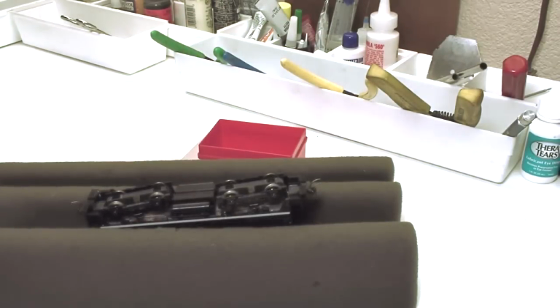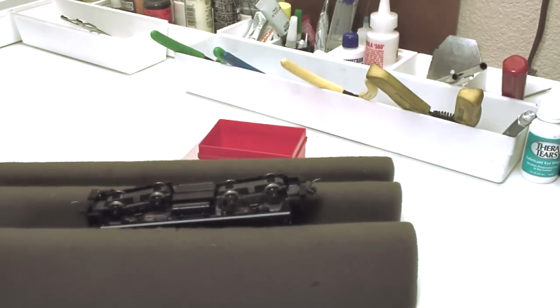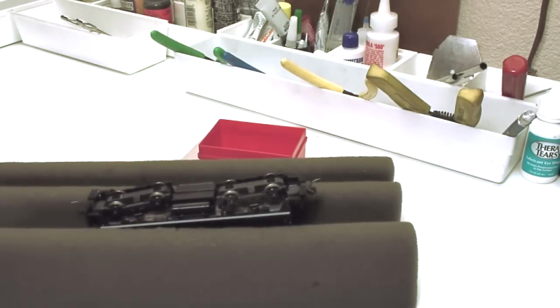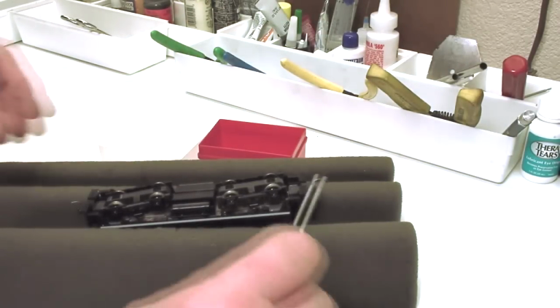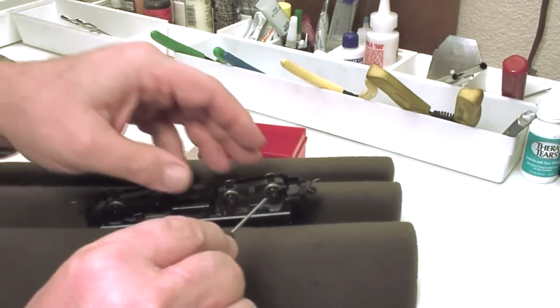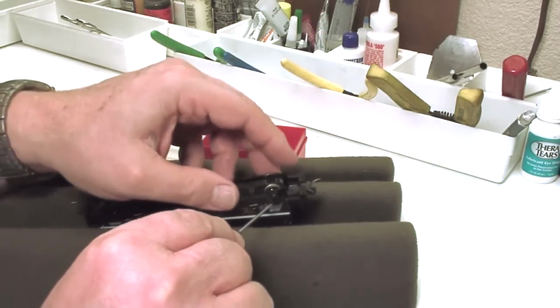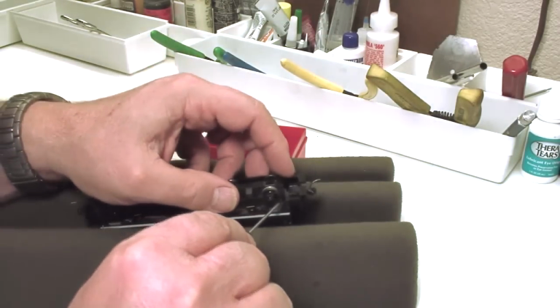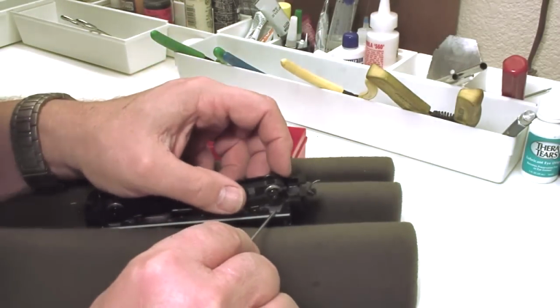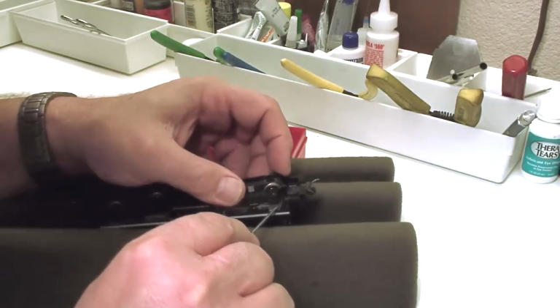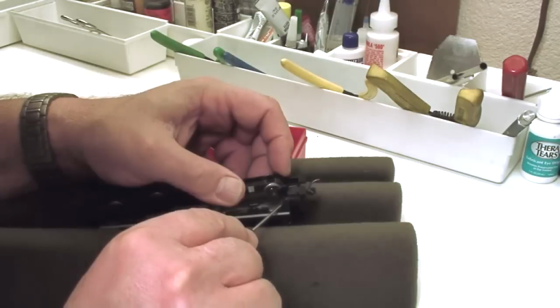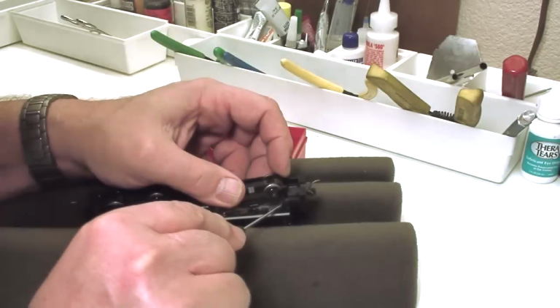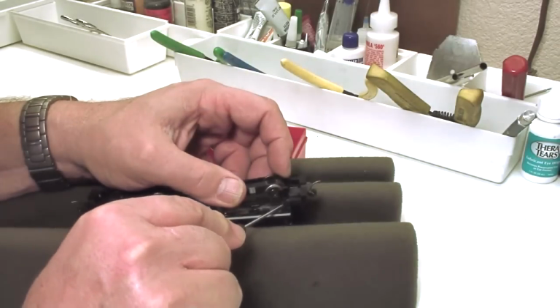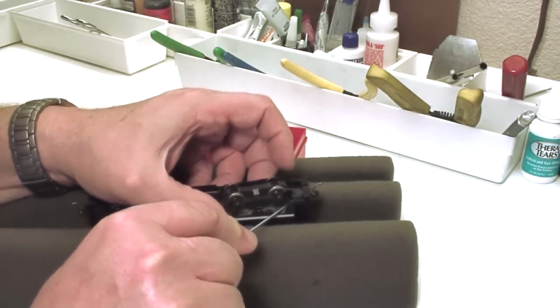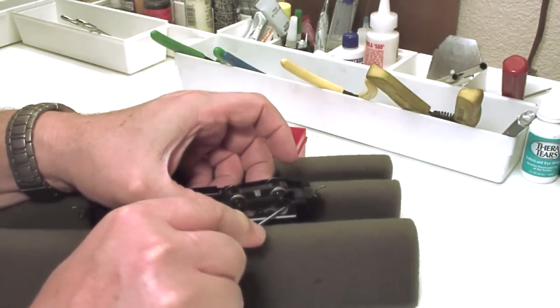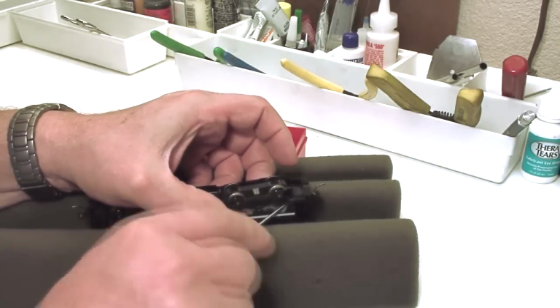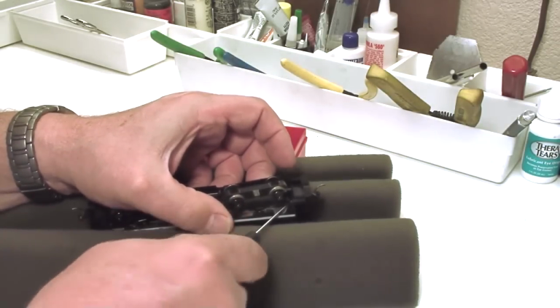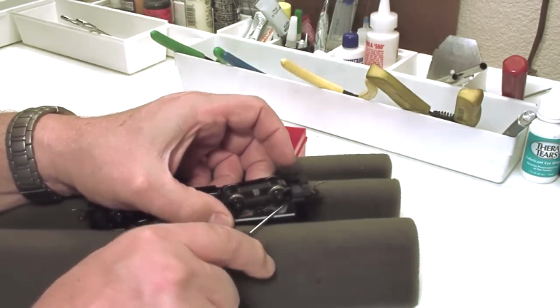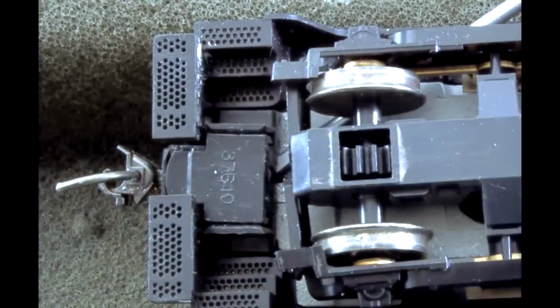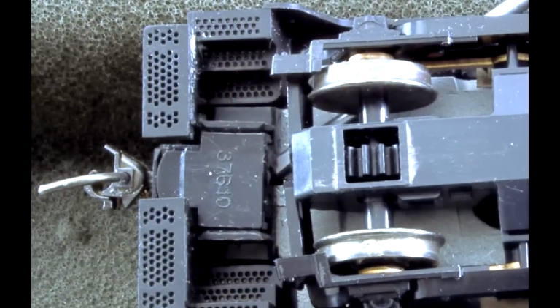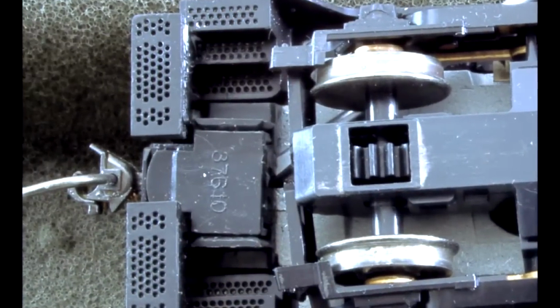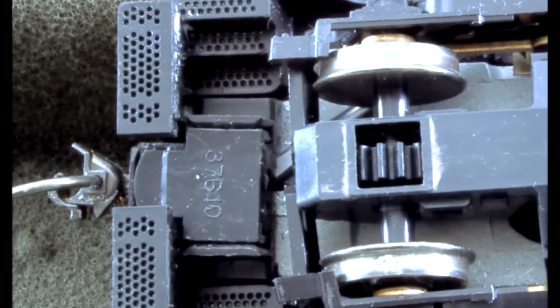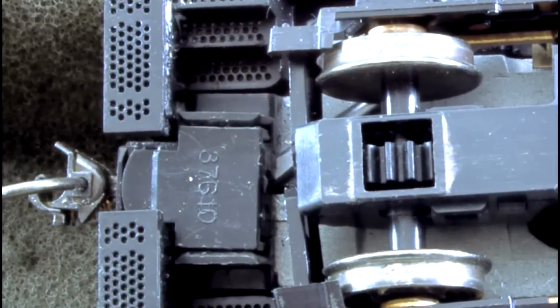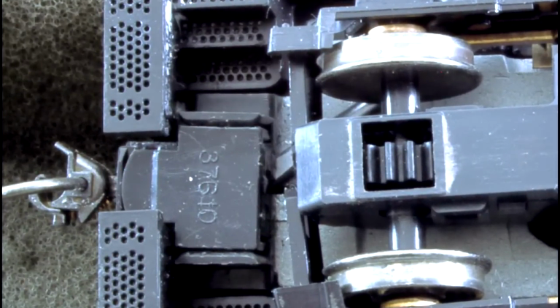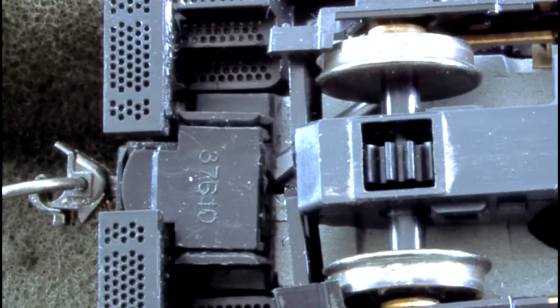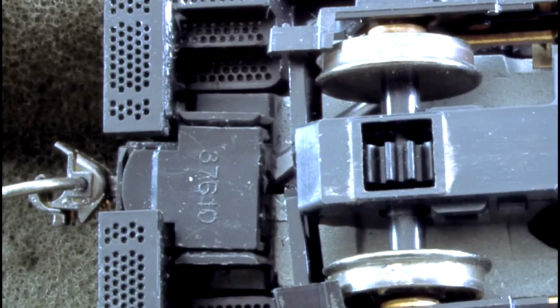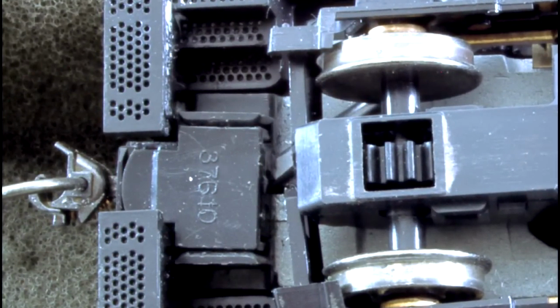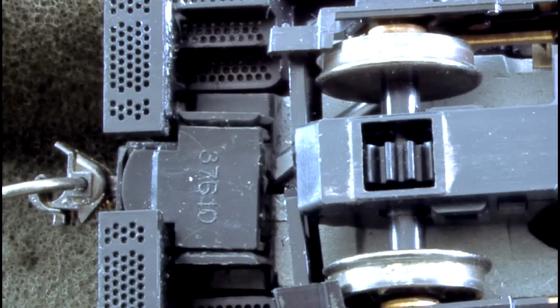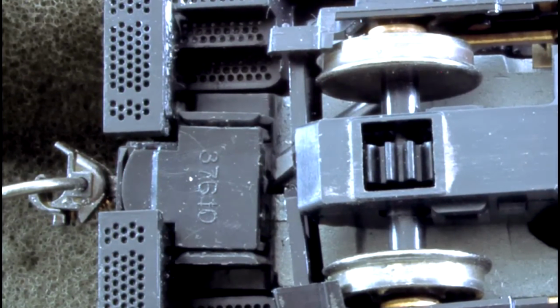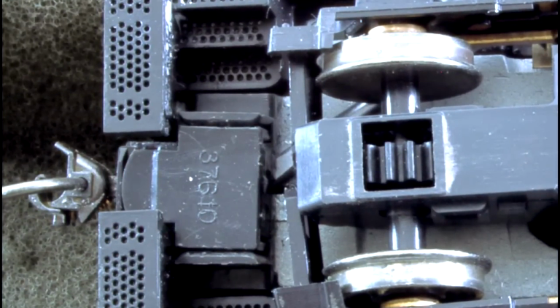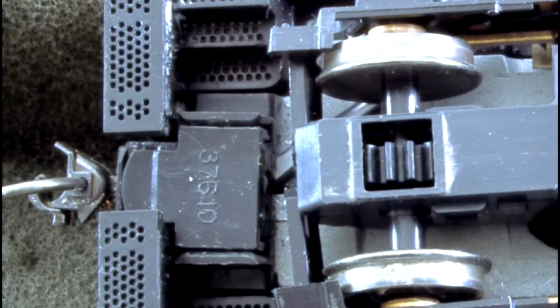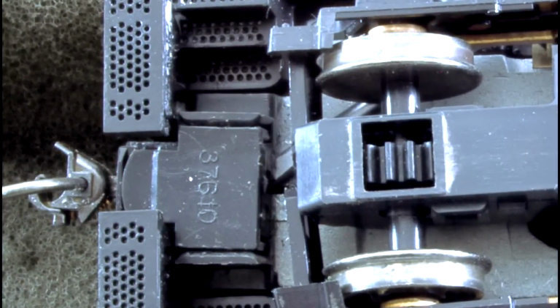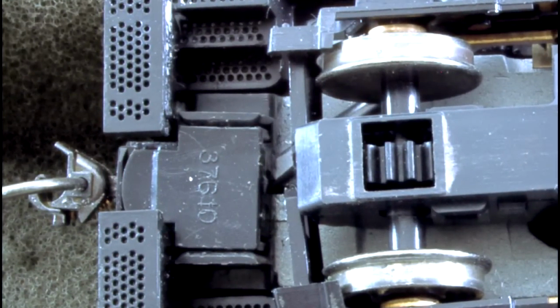Getting right into this, the first thing you need to do is remove the coupler so that you can get the shell off. You insert a screwdriver right underneath the coupler and just gently pry it up, and then kind of worry it out of there.